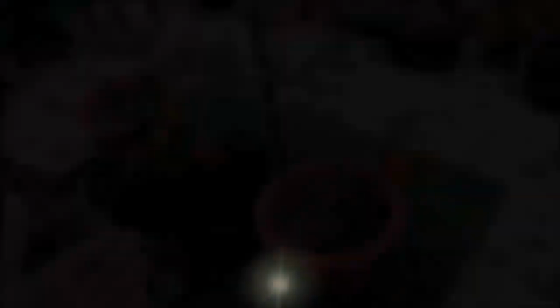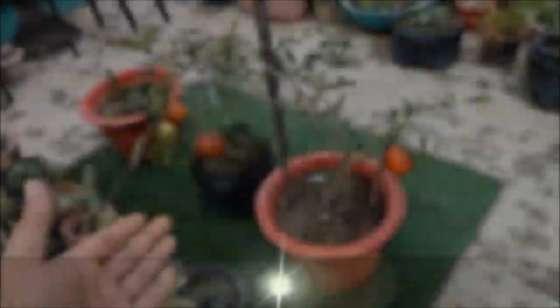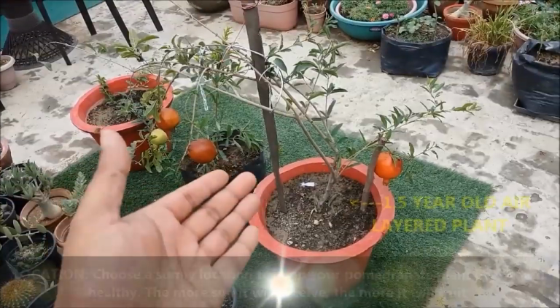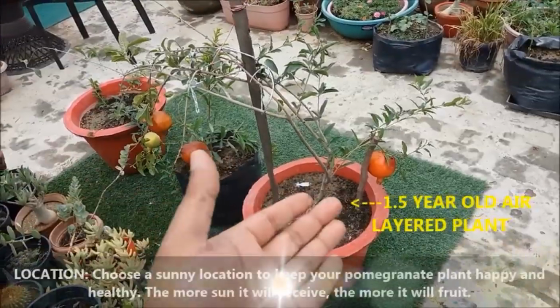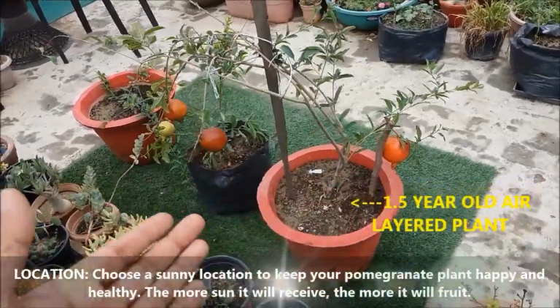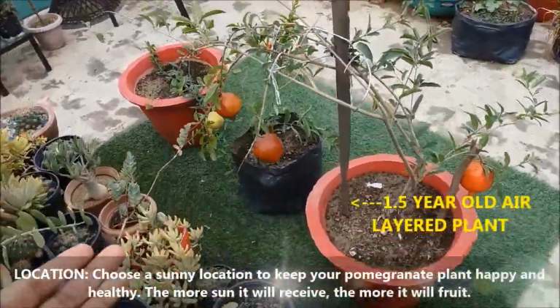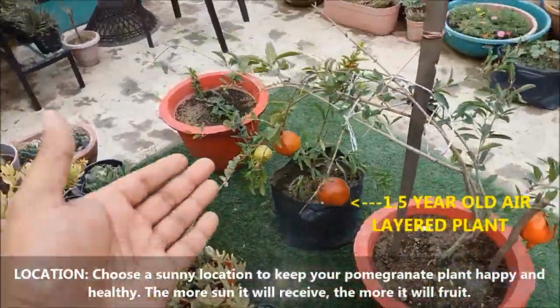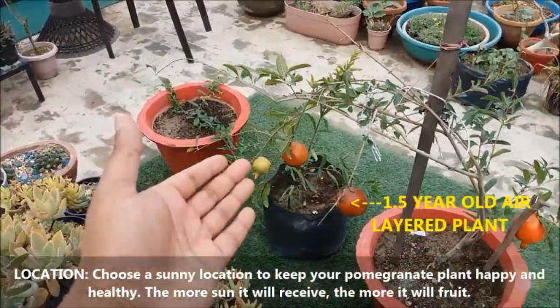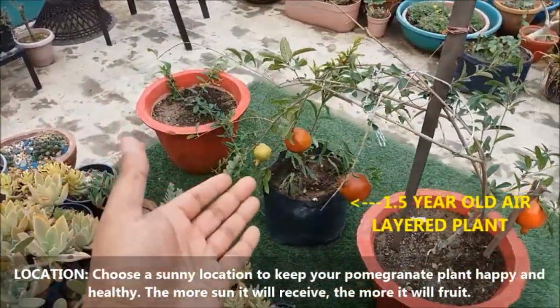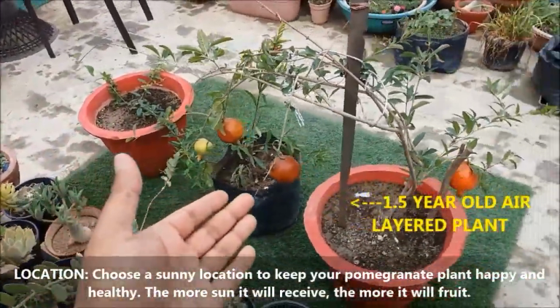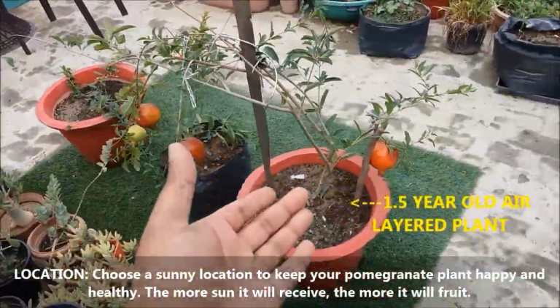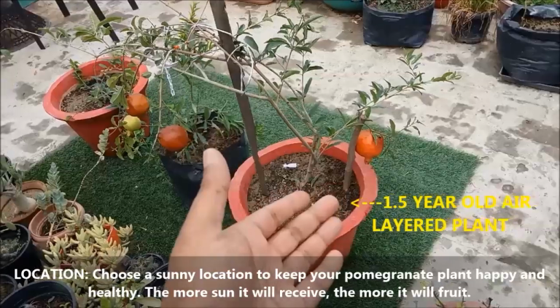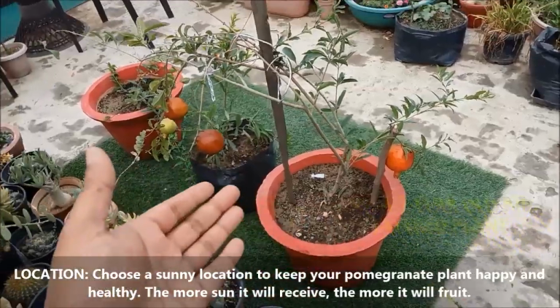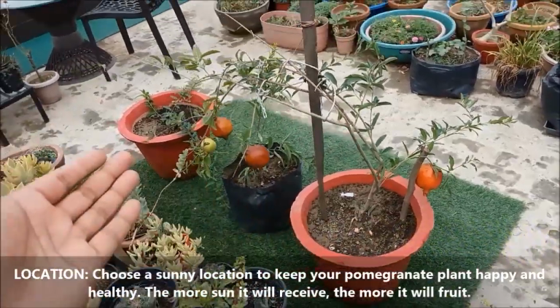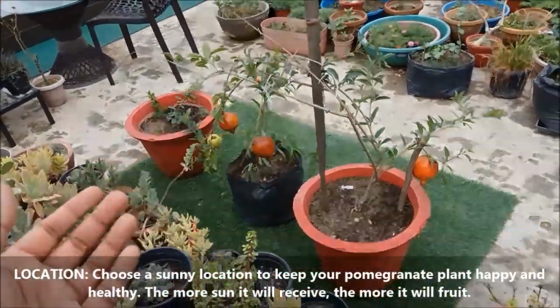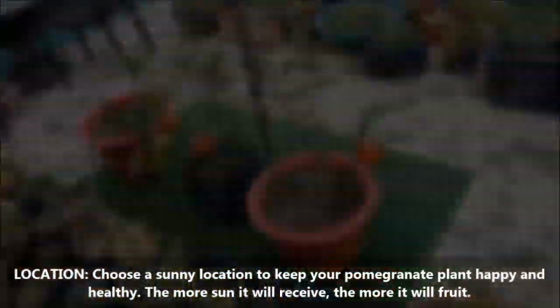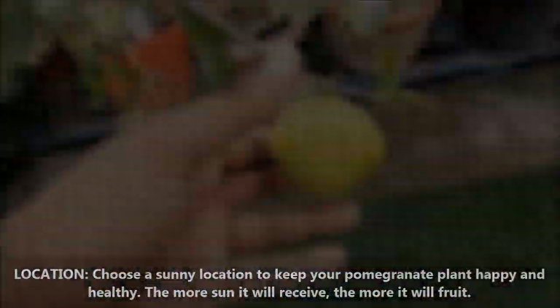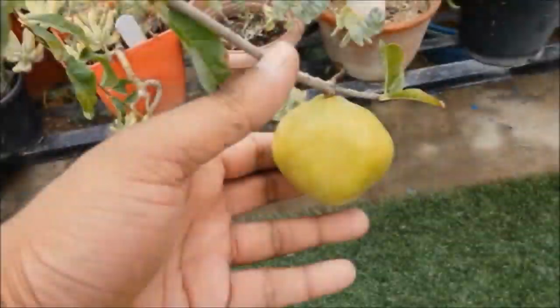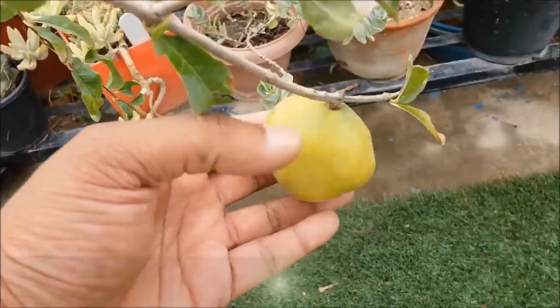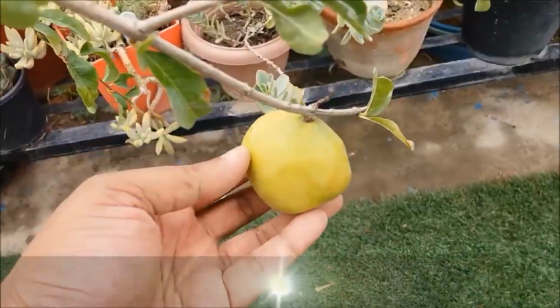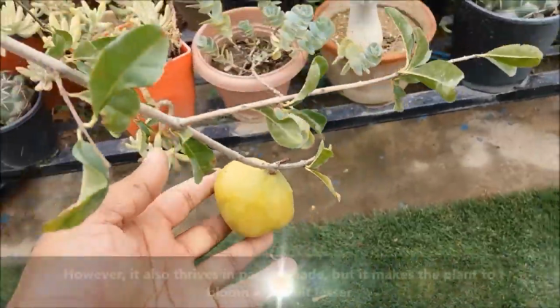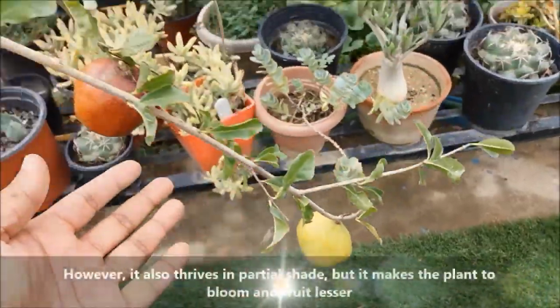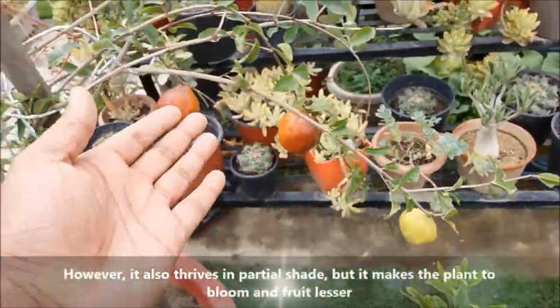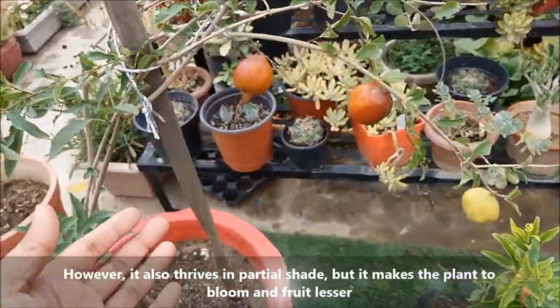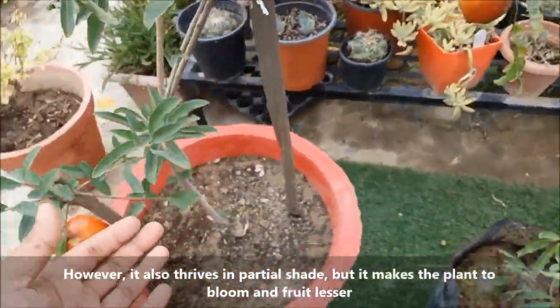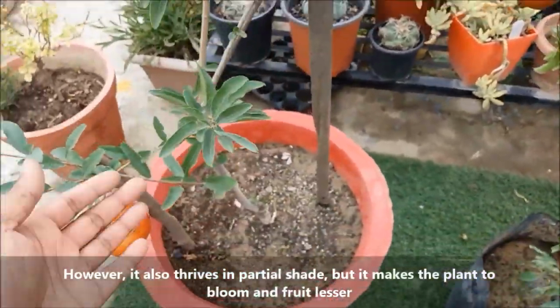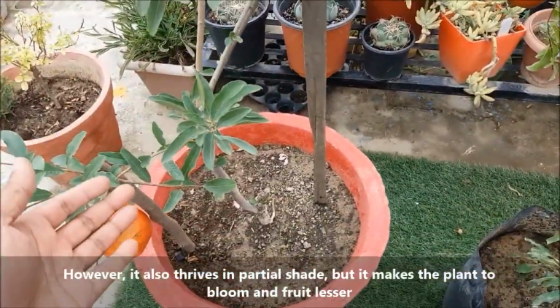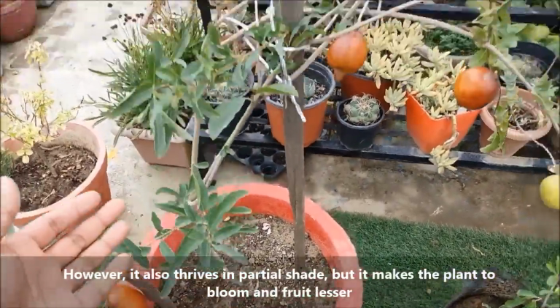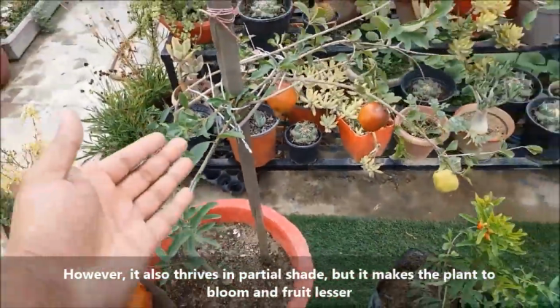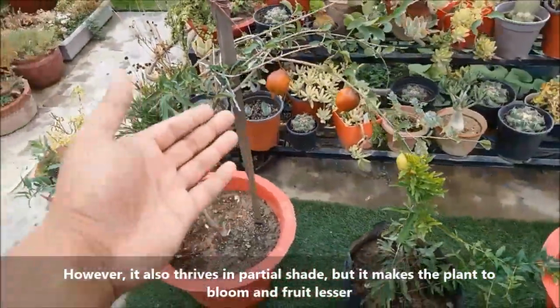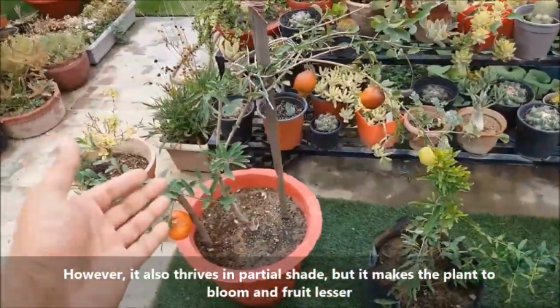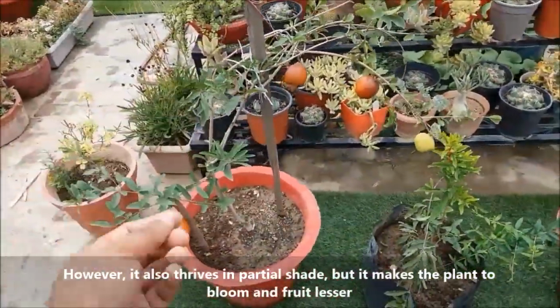Choose a sunny location to keep your pomegranate plant growing and healthy. The more sun it receives, the more it will fruit. However, it also thrives in partial shade, but that makes the plant bloom and fruit less.